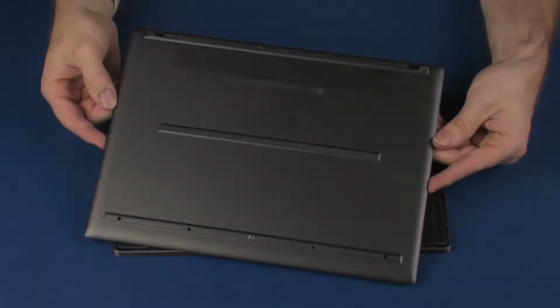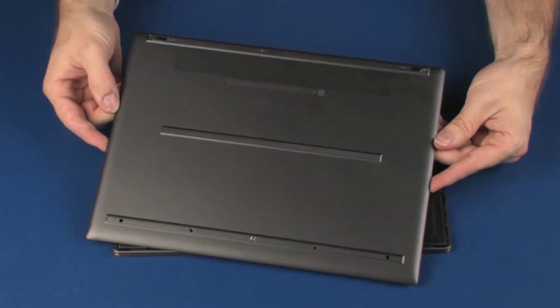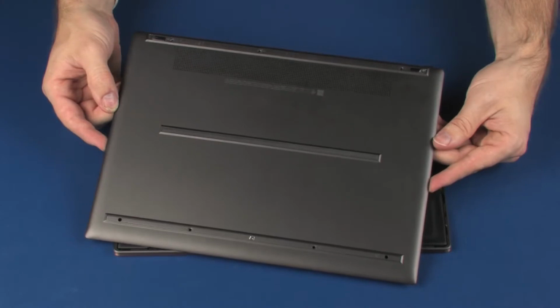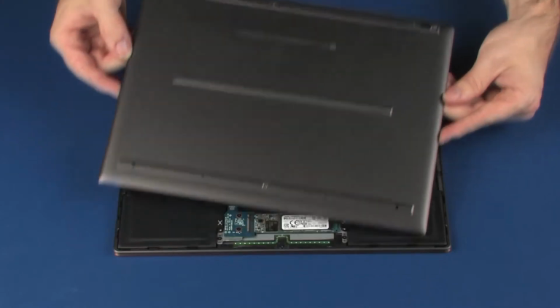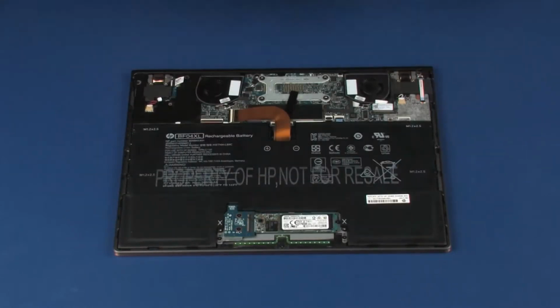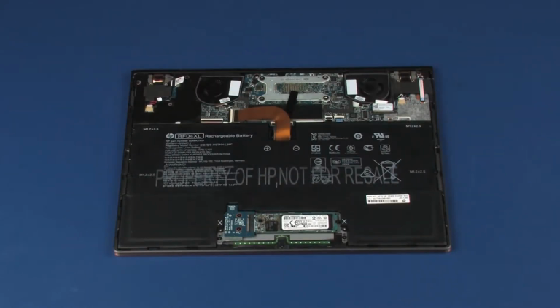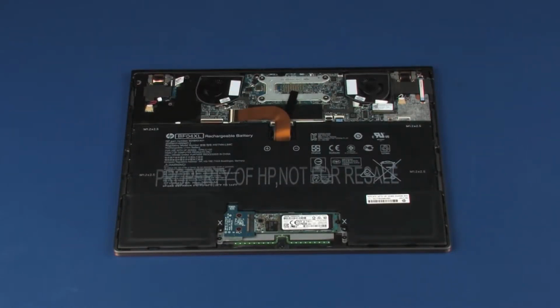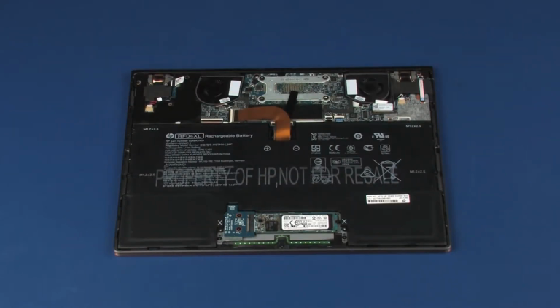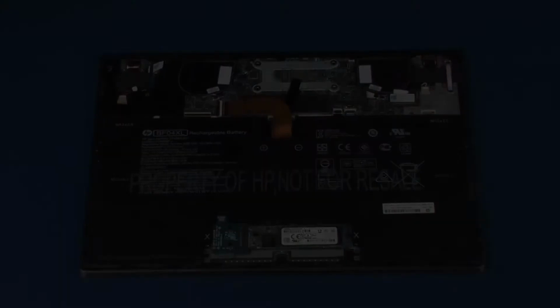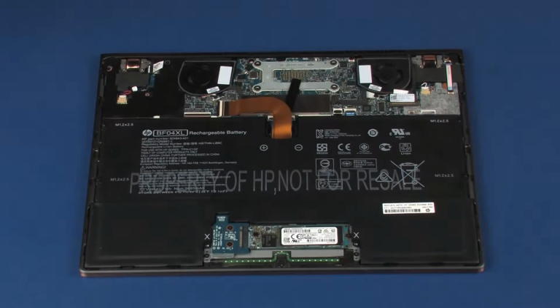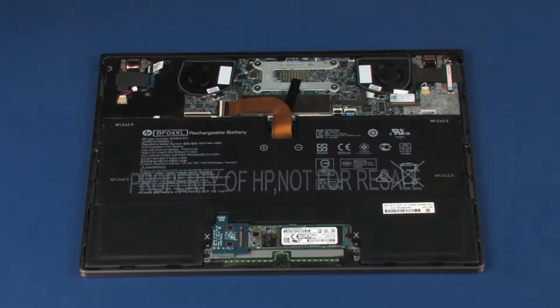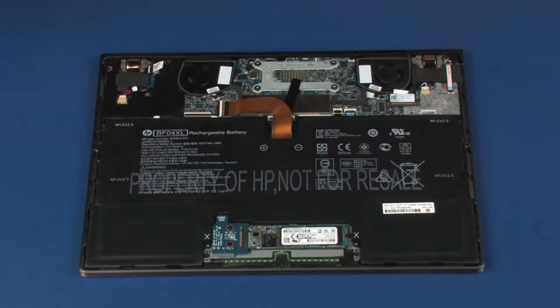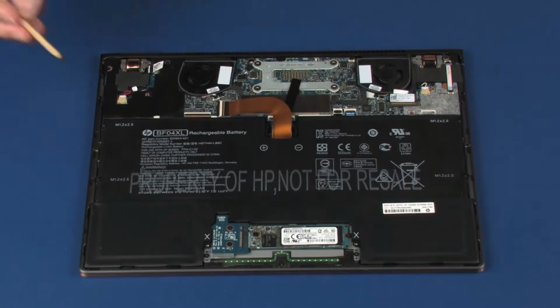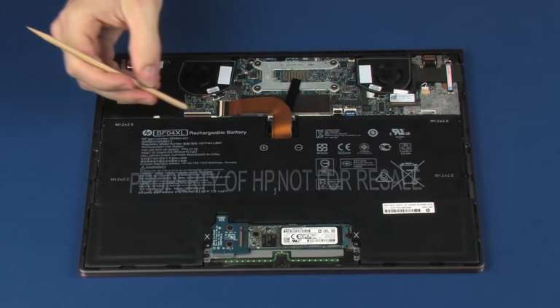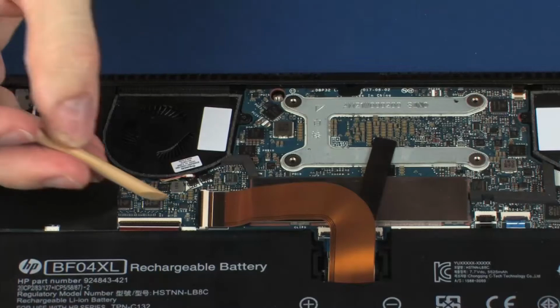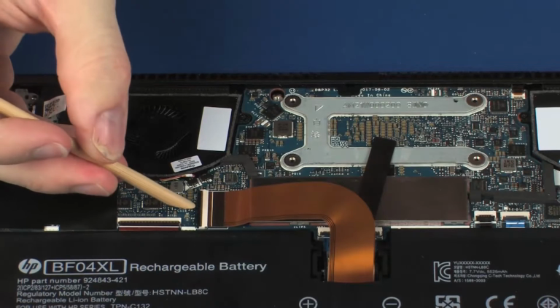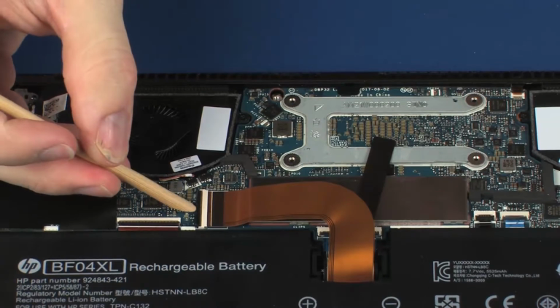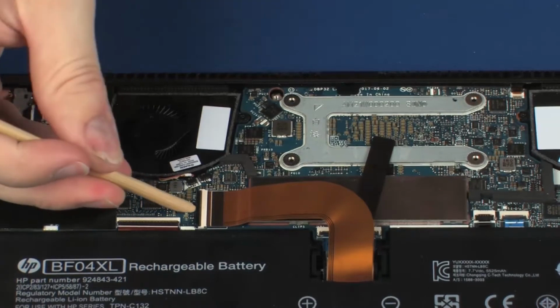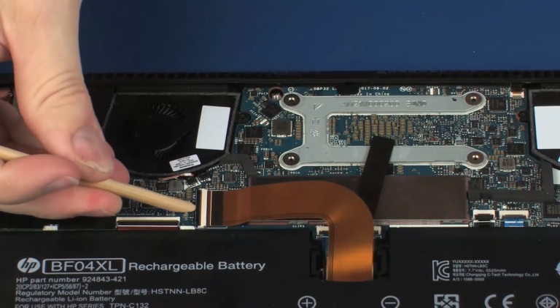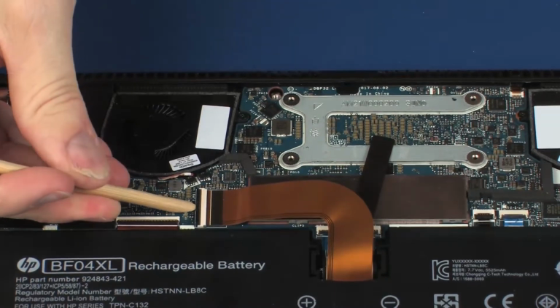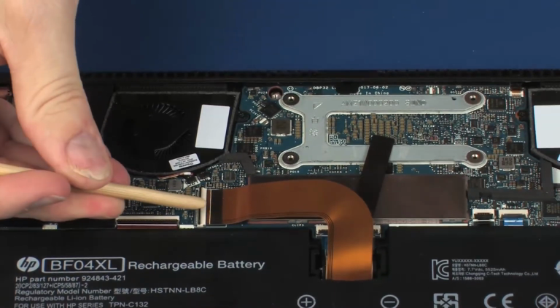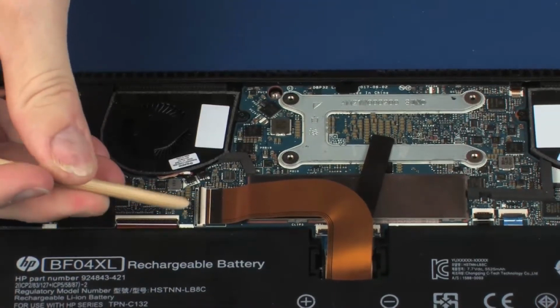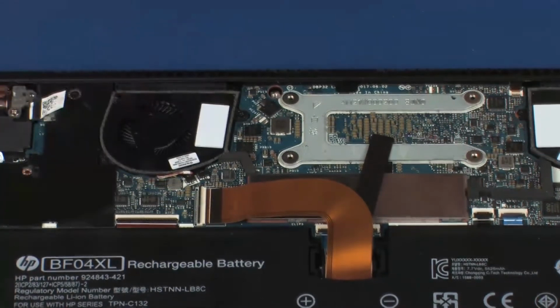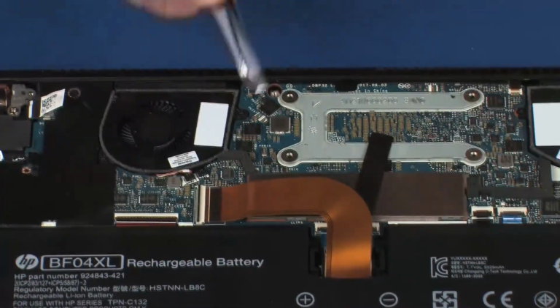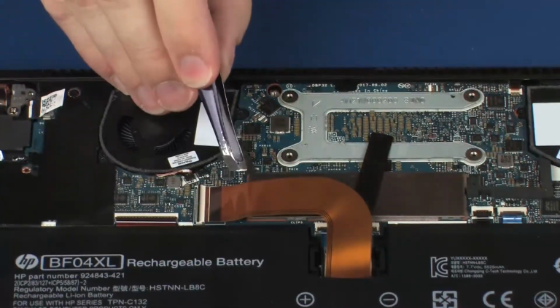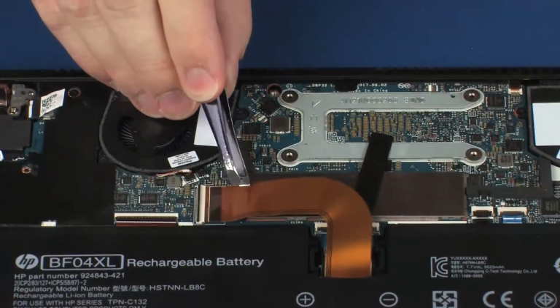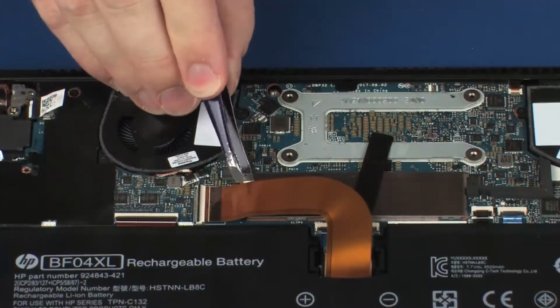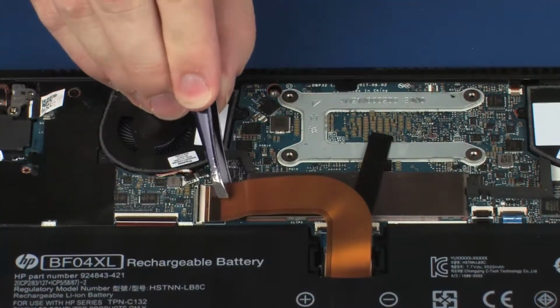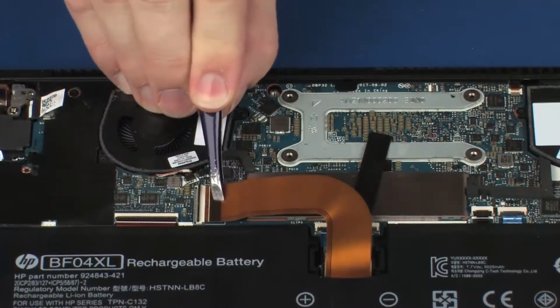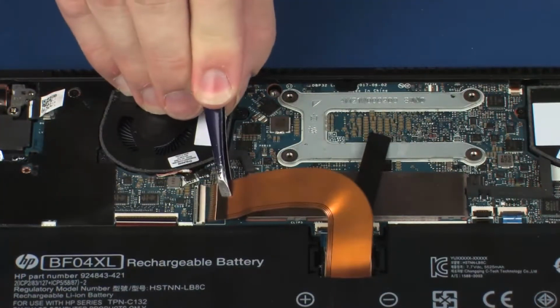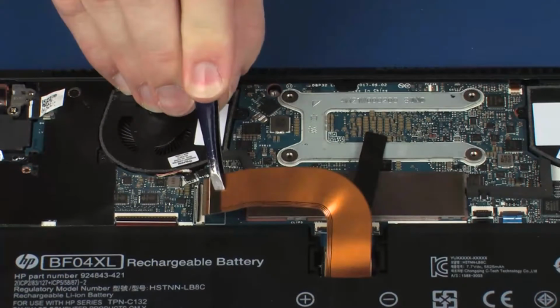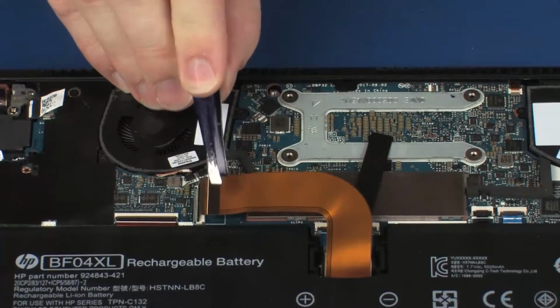Before you begin, remove the base enclosure. Using minimal force, lift the locking bar up on the battery ZIF connector and disconnect the battery ribbon cable from the system board.